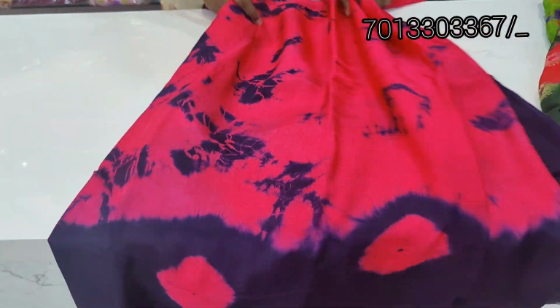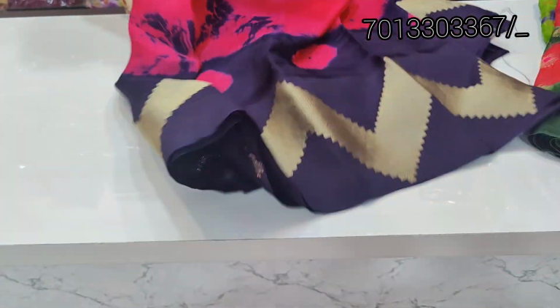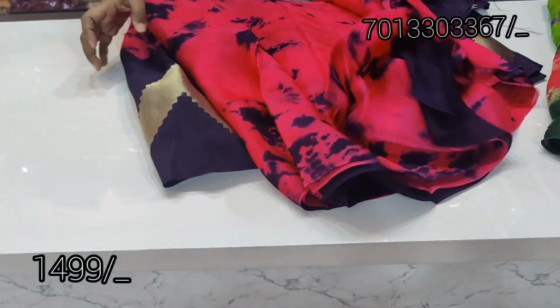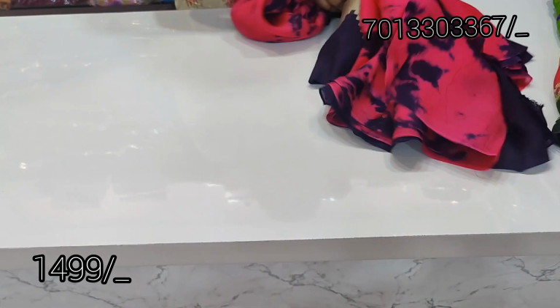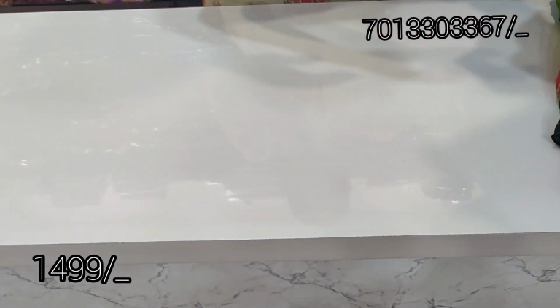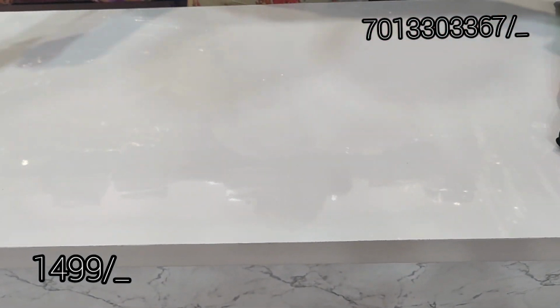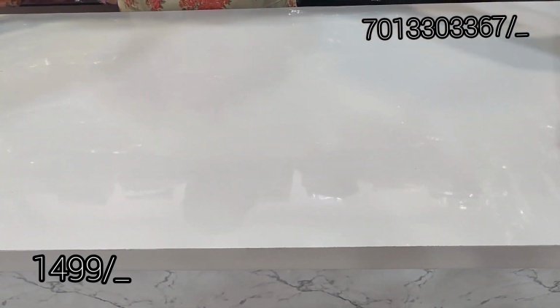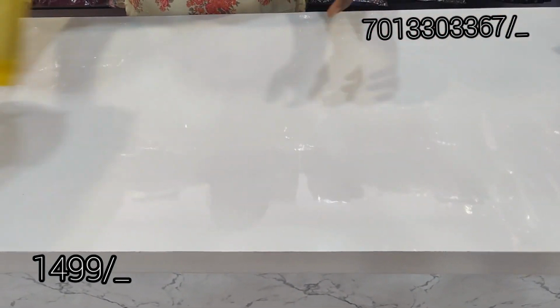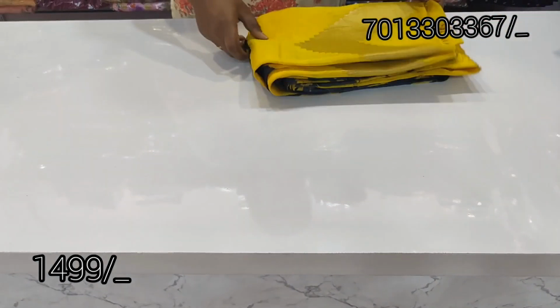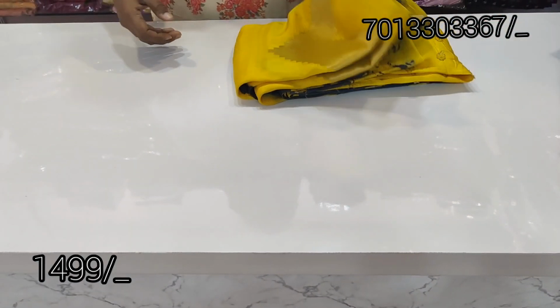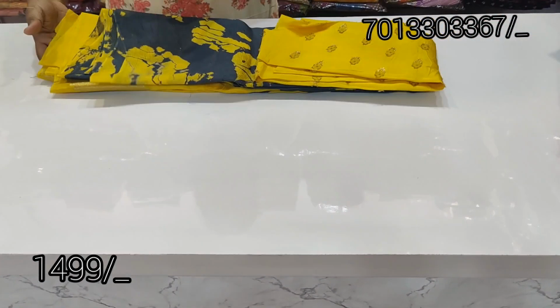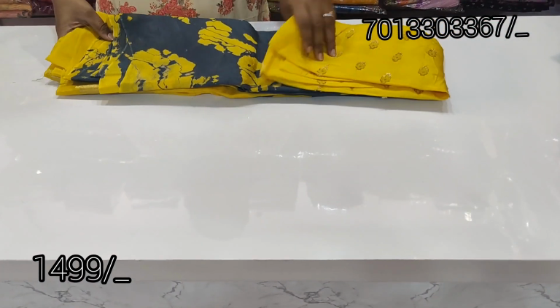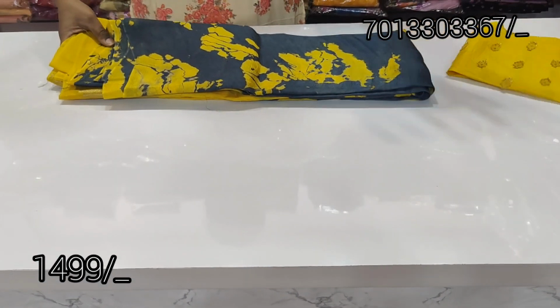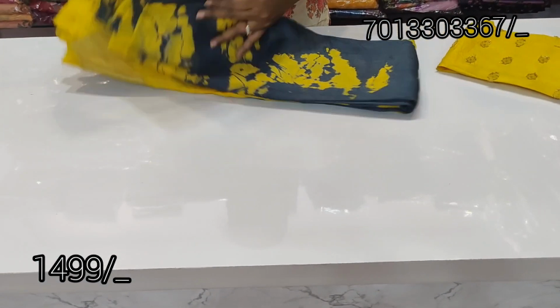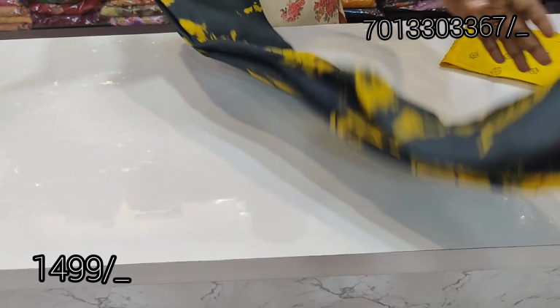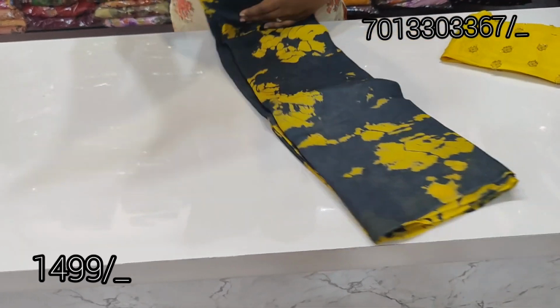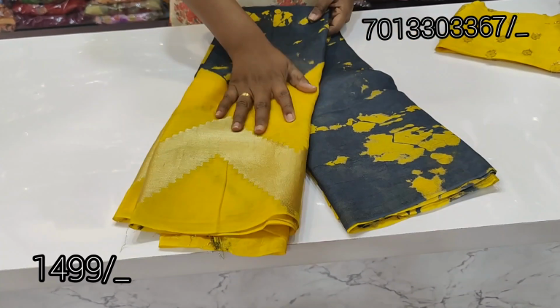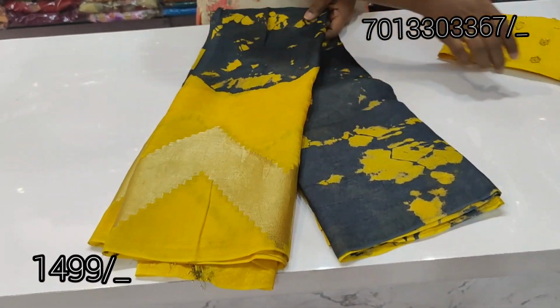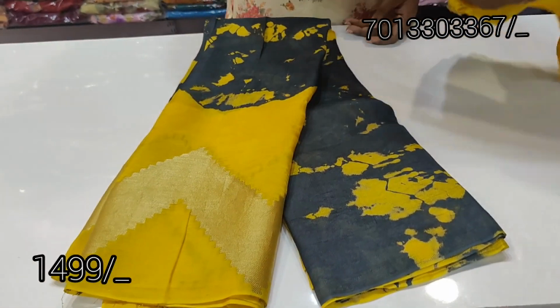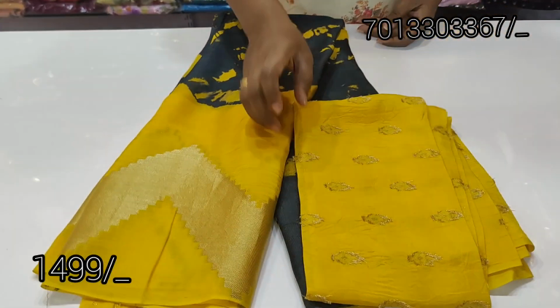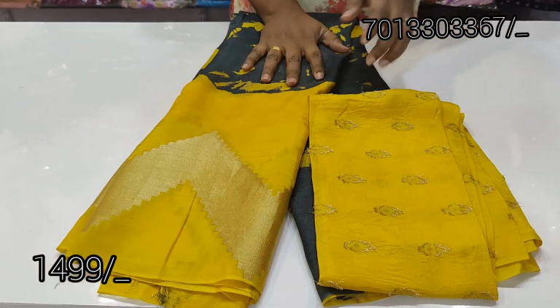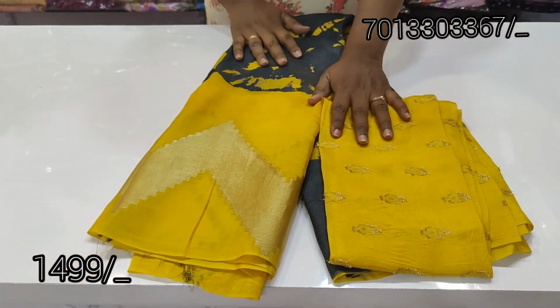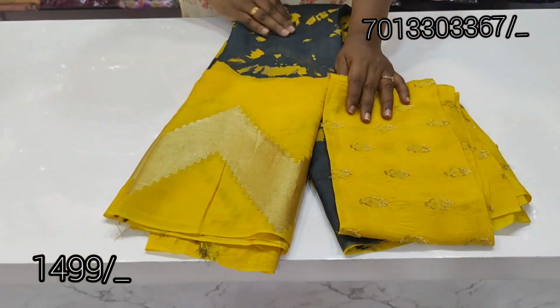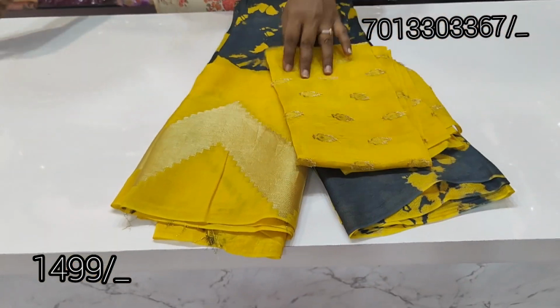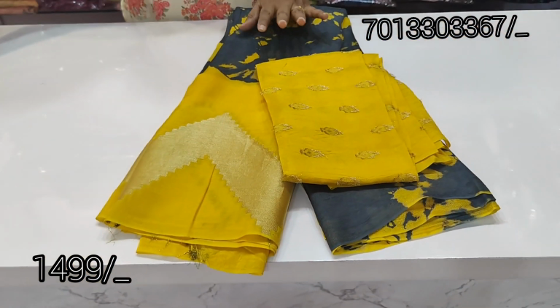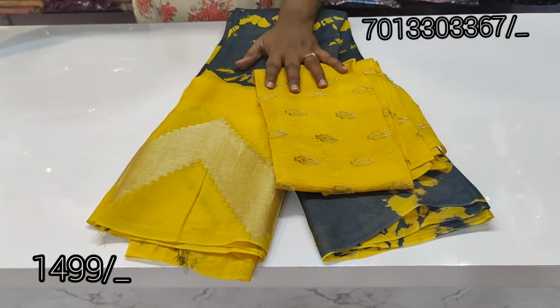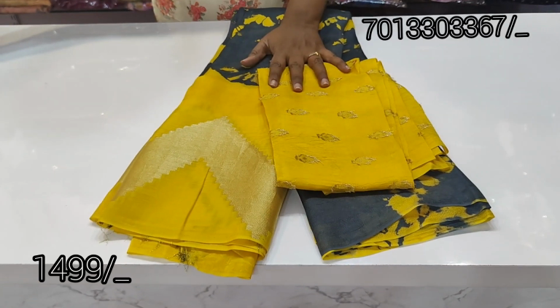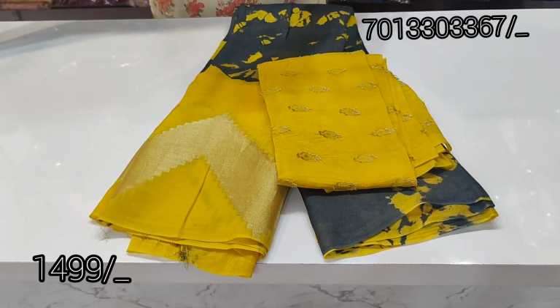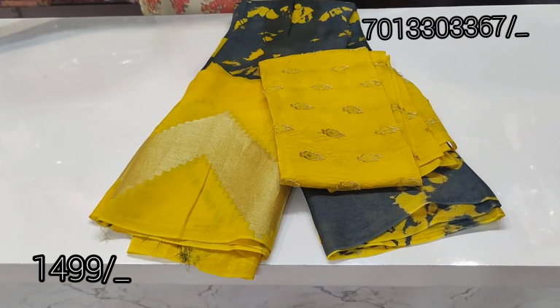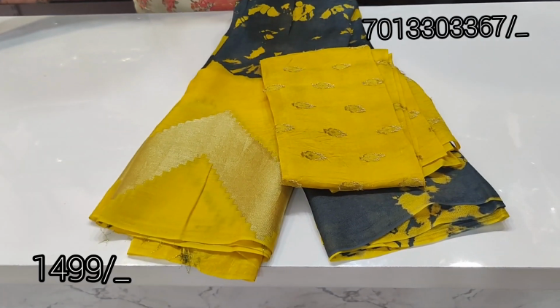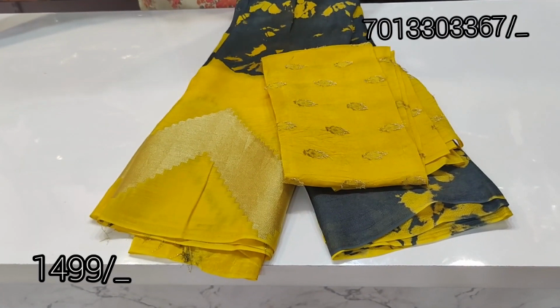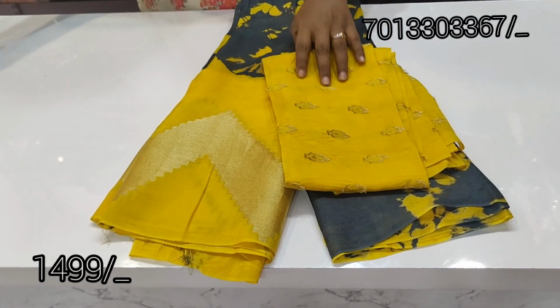In the blue shade — if you like this, please like and share. If you want to subscribe, please subscribe. There are color combinations — gray and yellow. There are a lot of color combinations. The weight cost is $14.99.